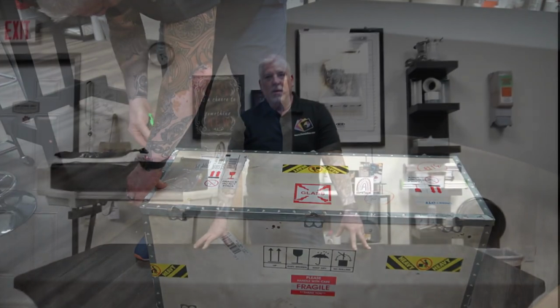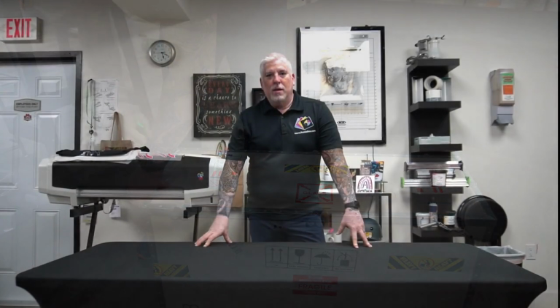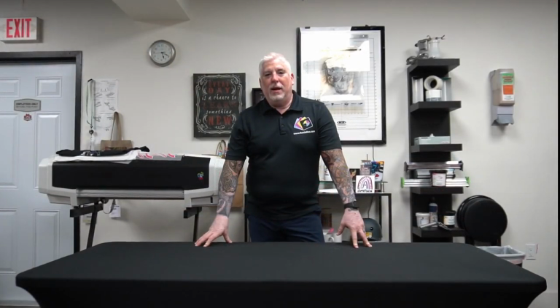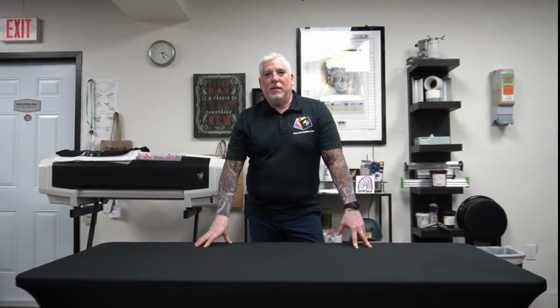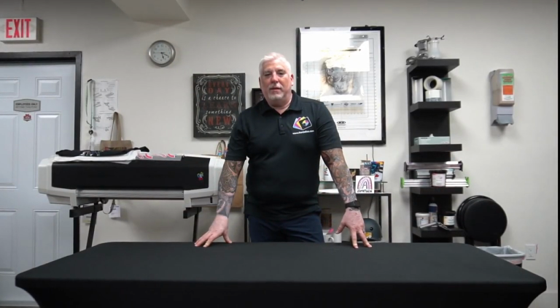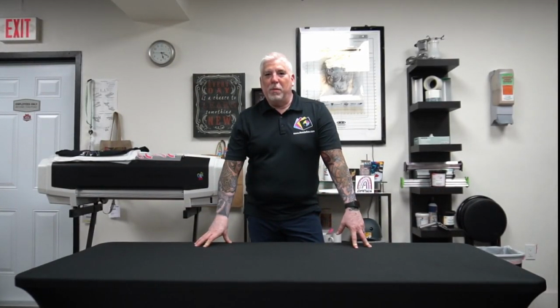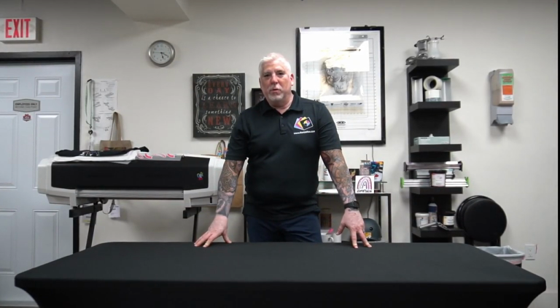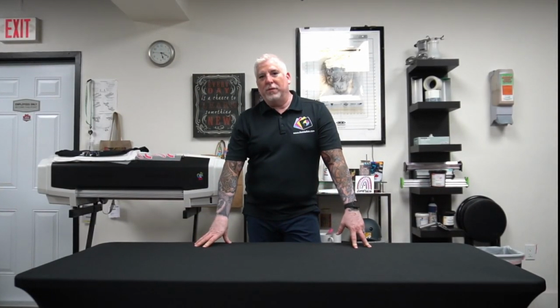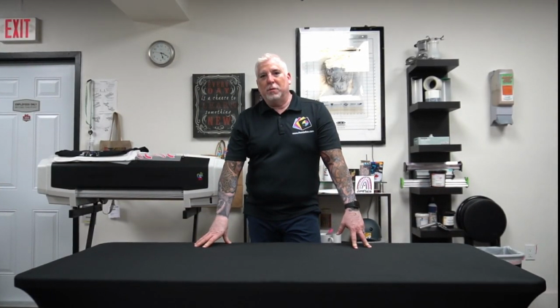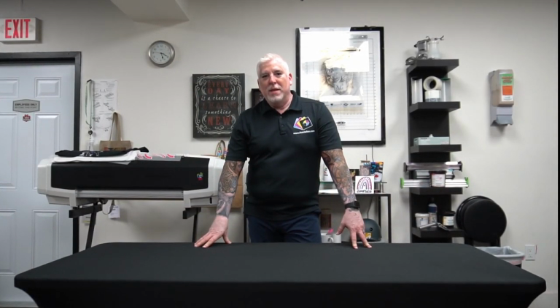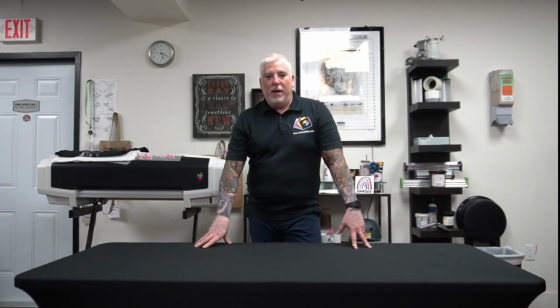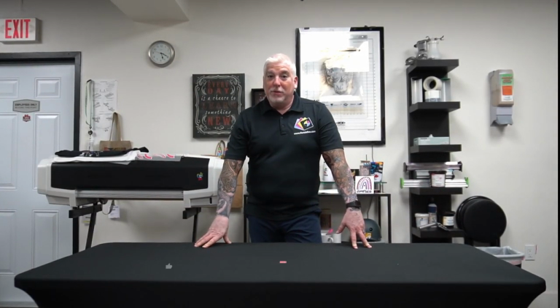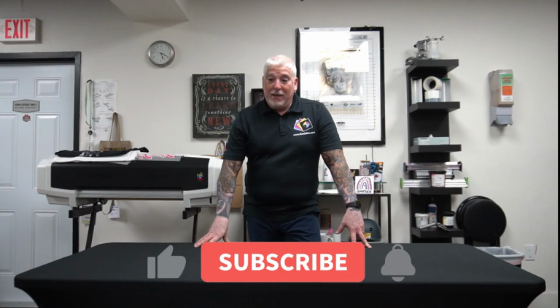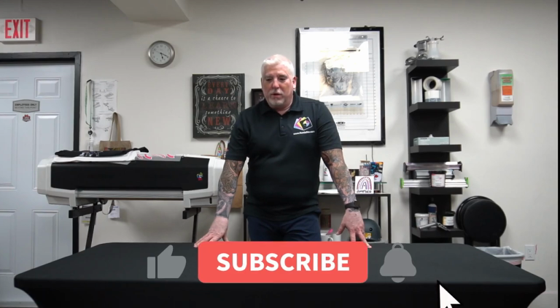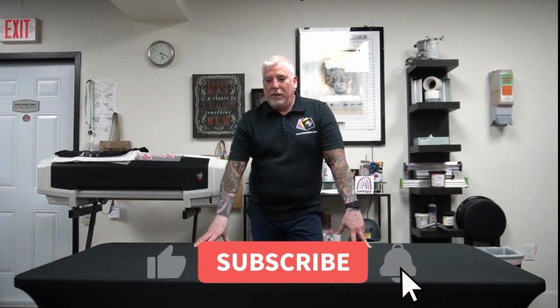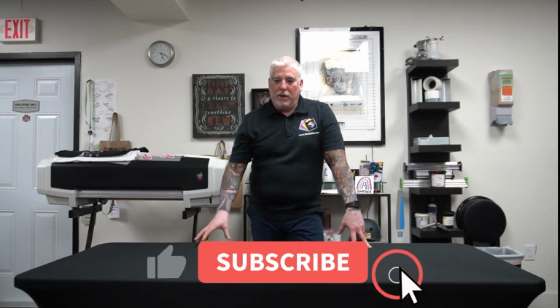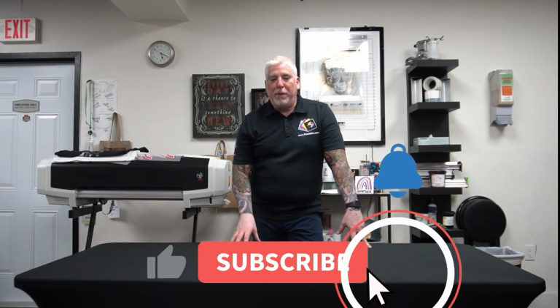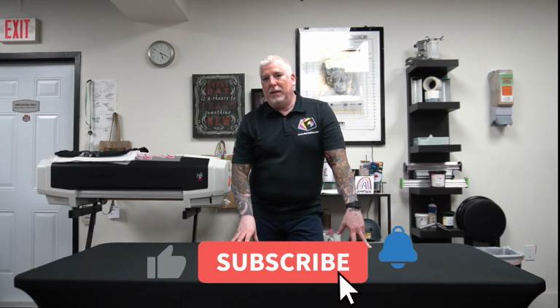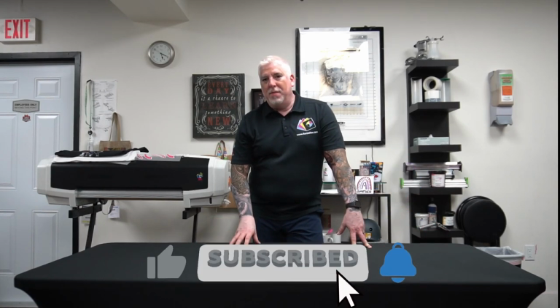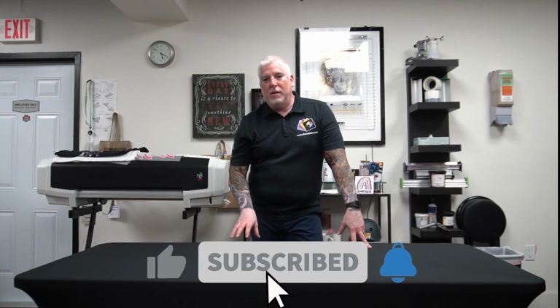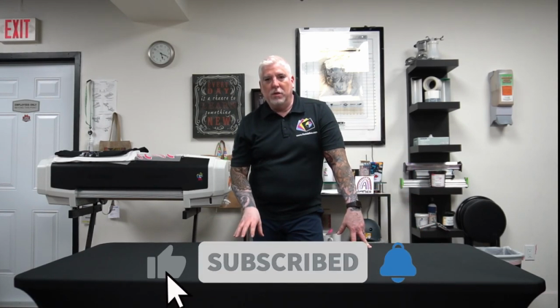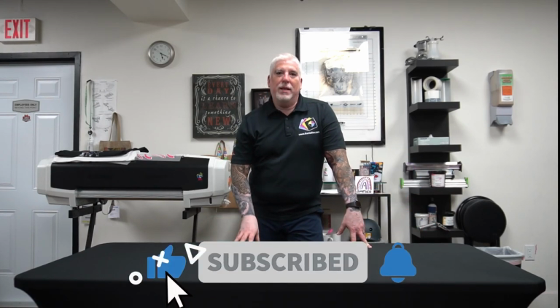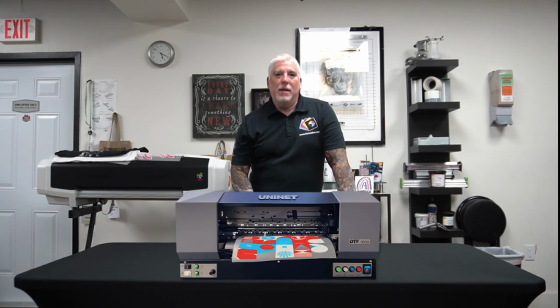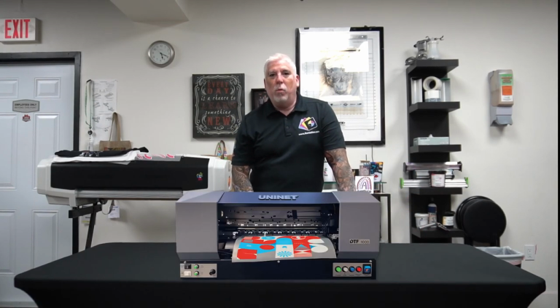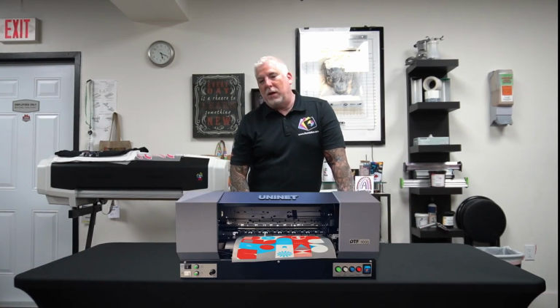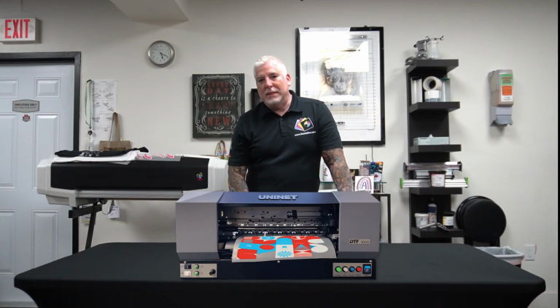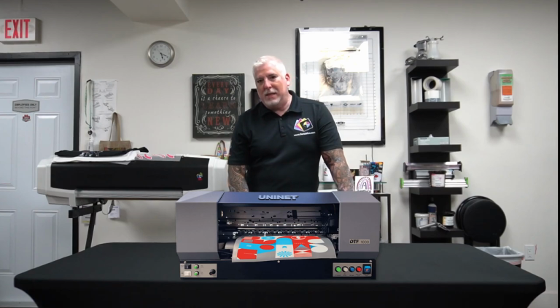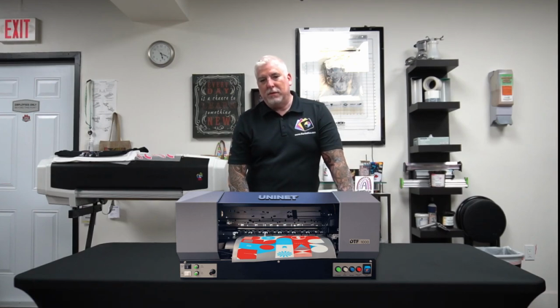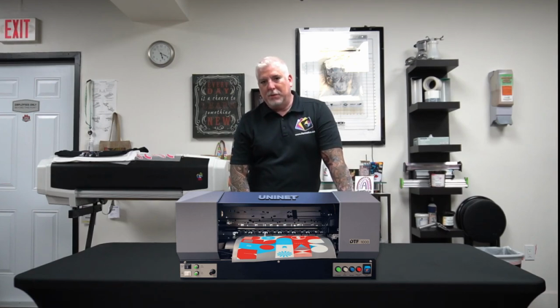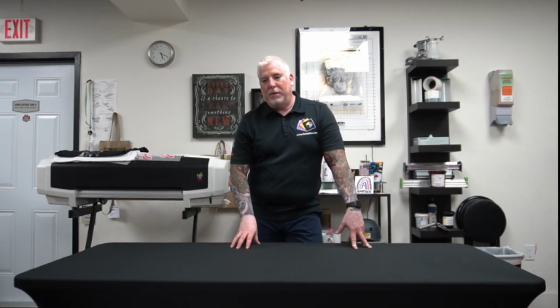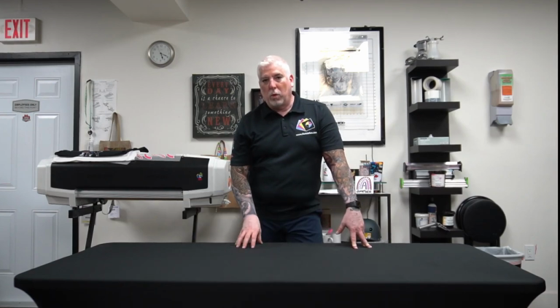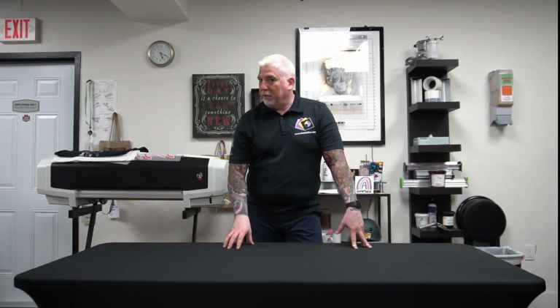Hey guys, this is Mario with Florida Flexible. Today we're going to be unpacking the UniNet F1000 DTF tabletop roll printer.